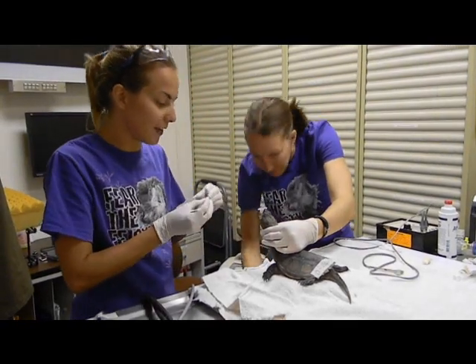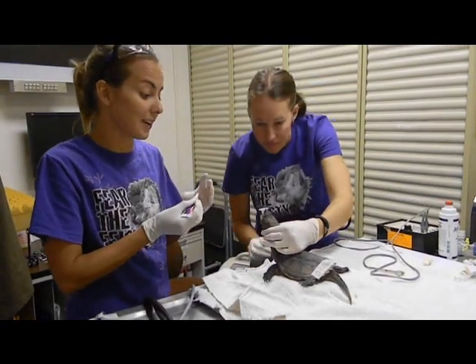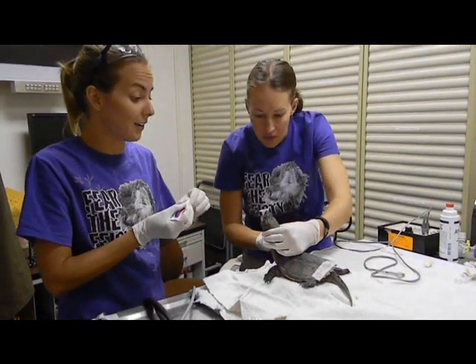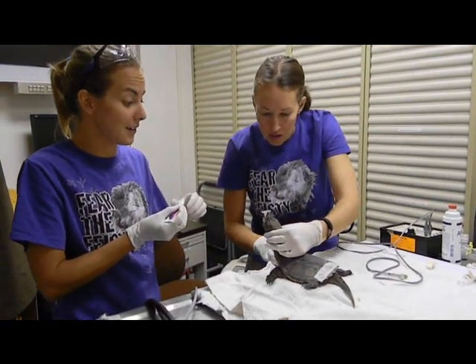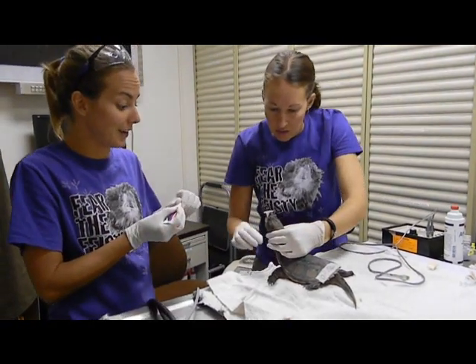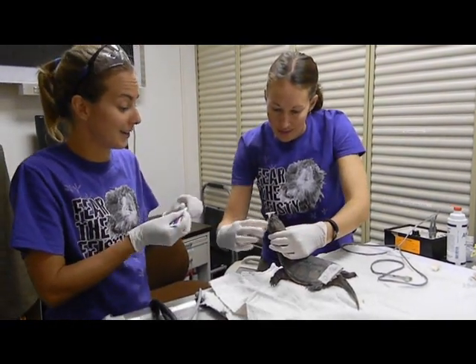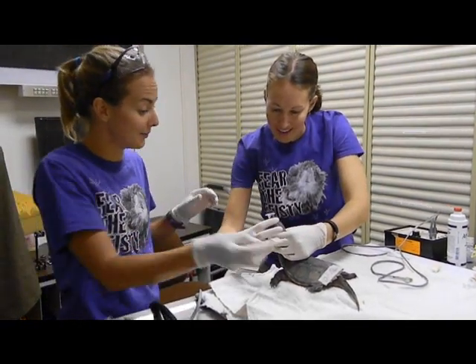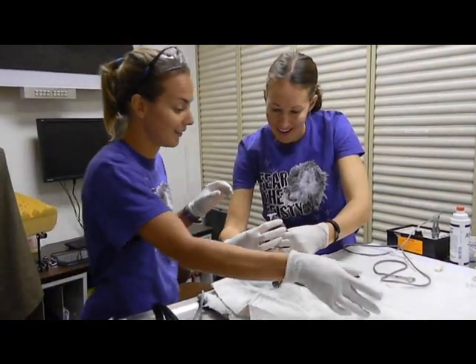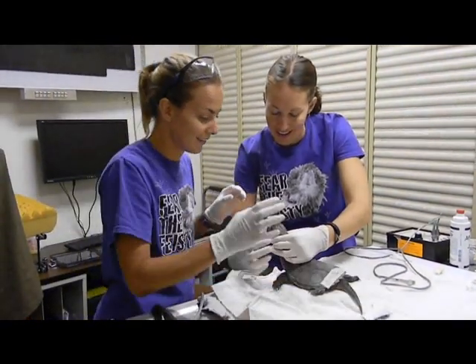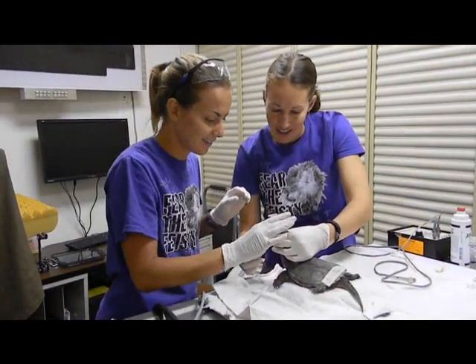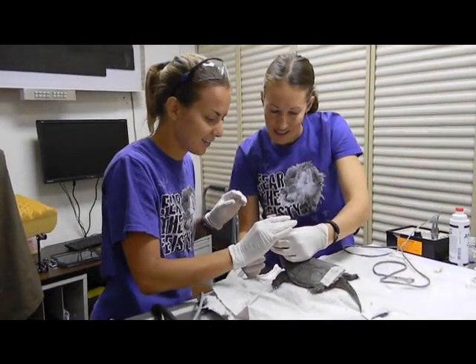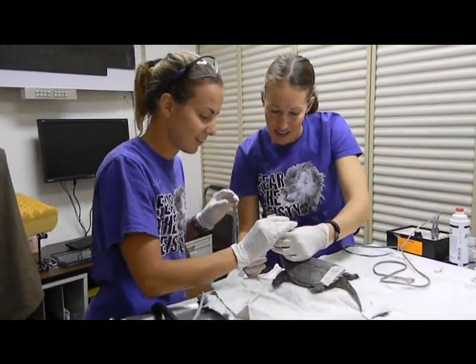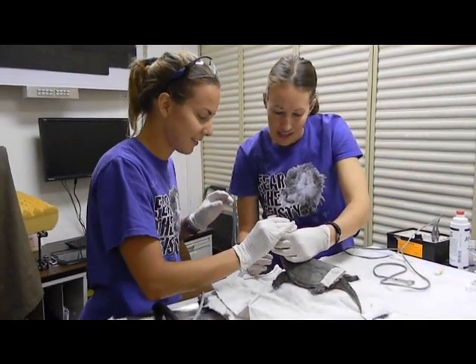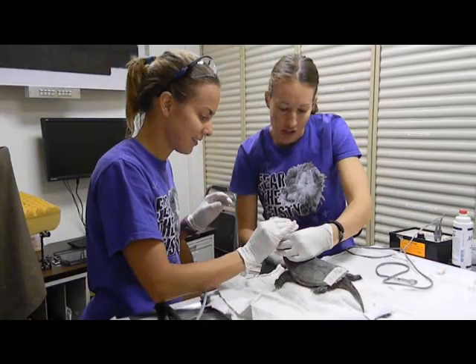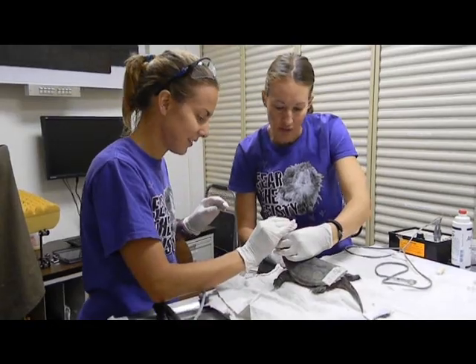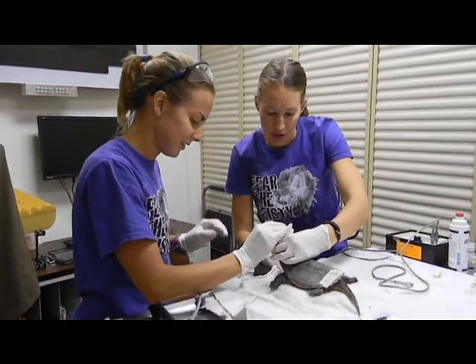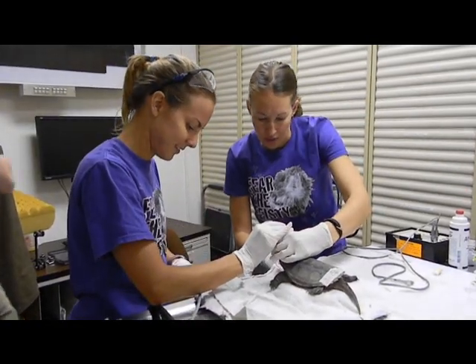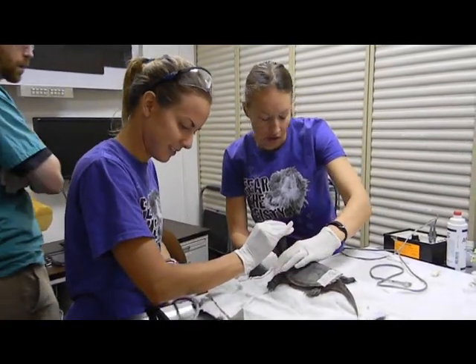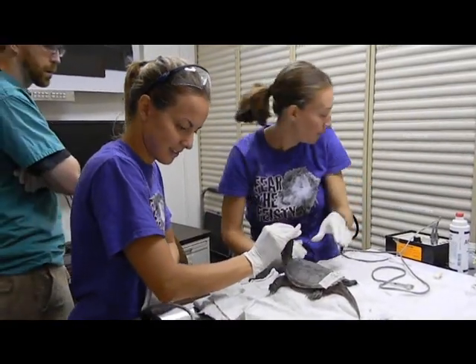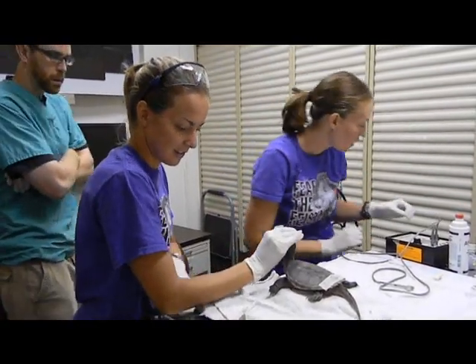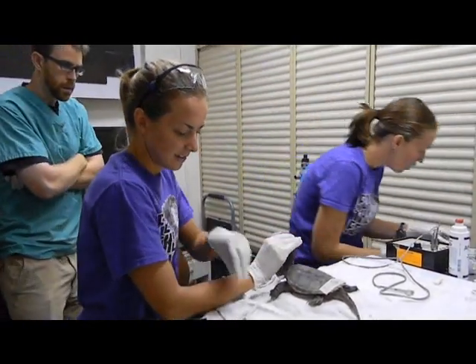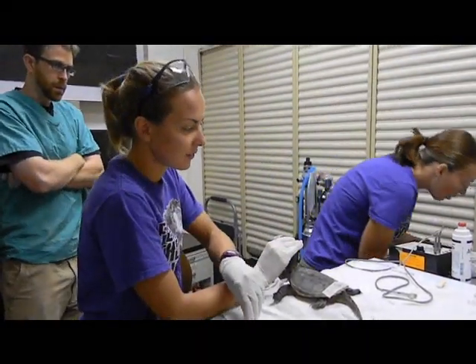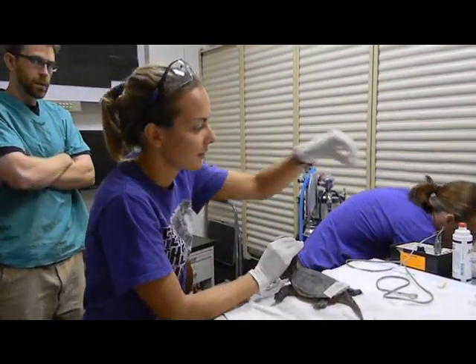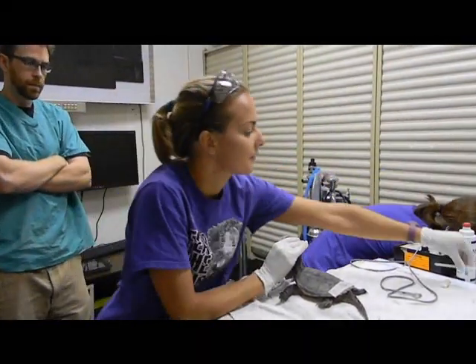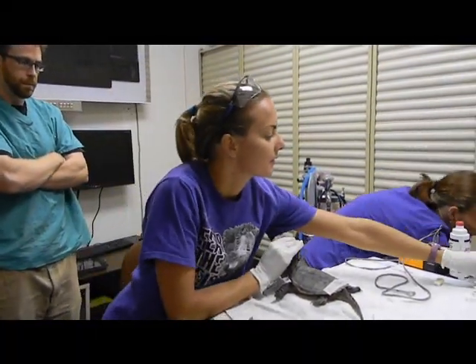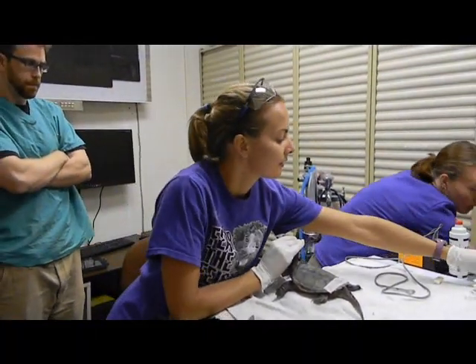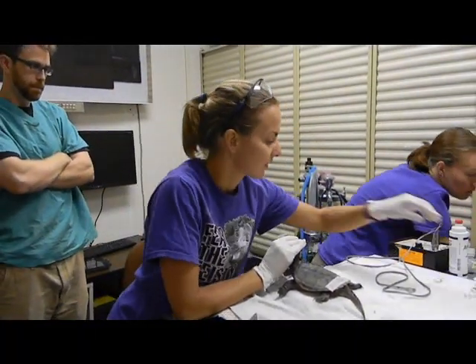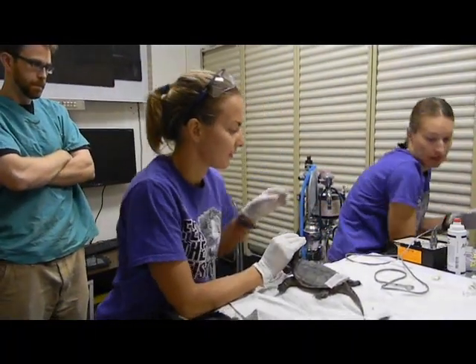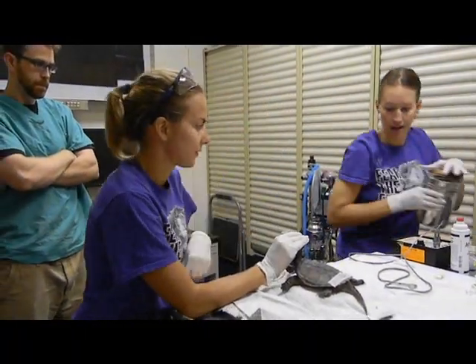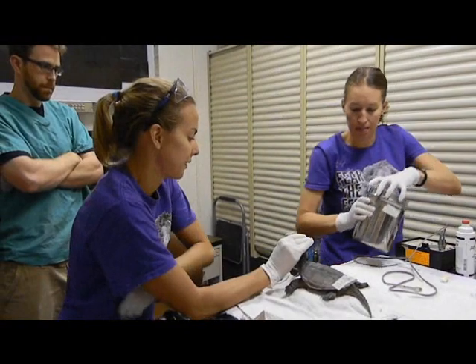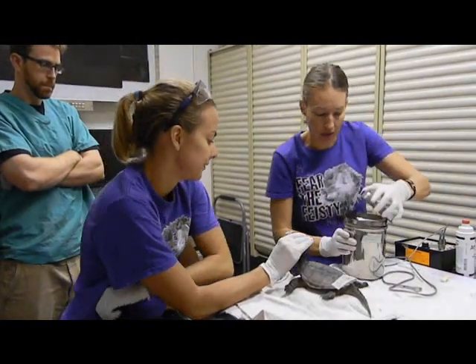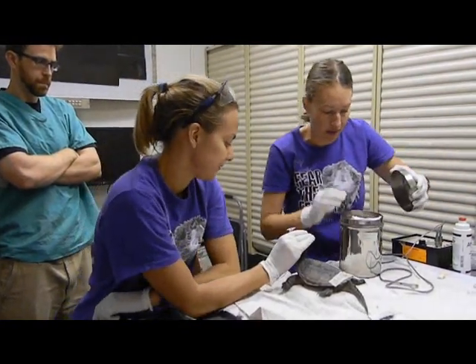He was like crawling up the table last time. He says it just is going to feel weird. Okay, let me just clean that up really fast.